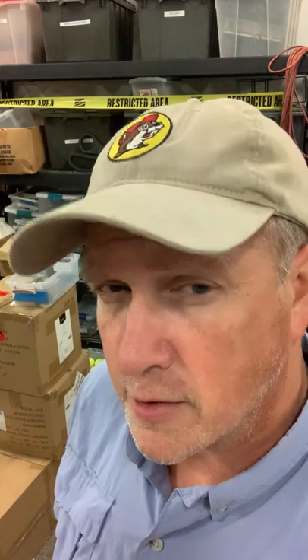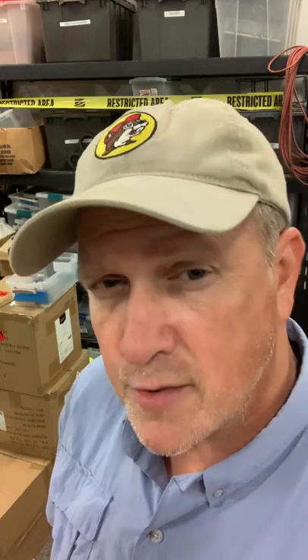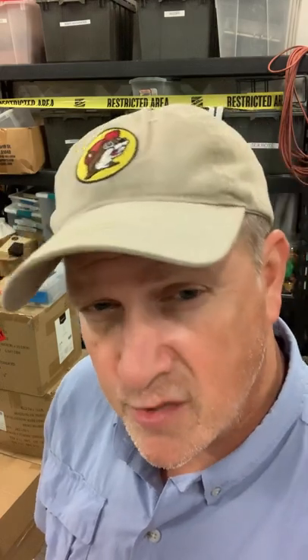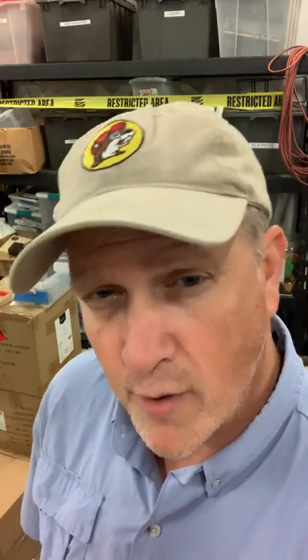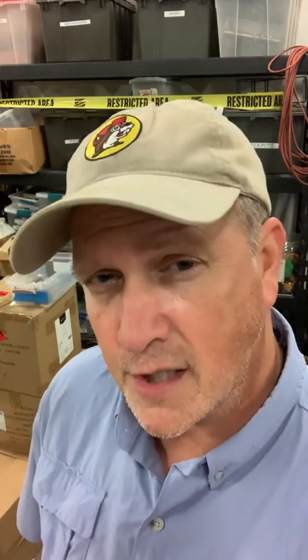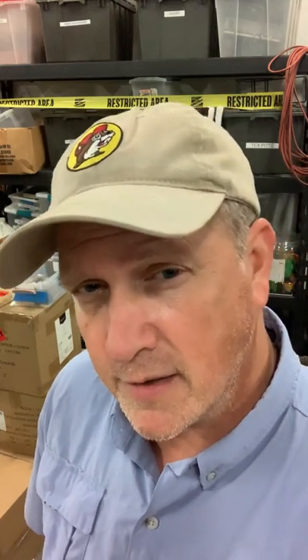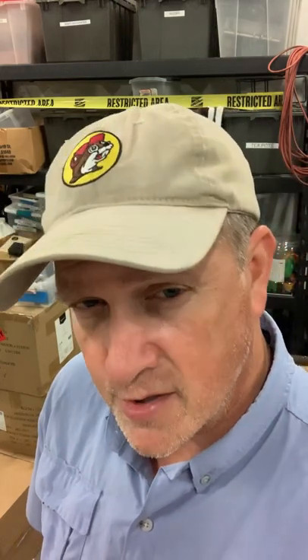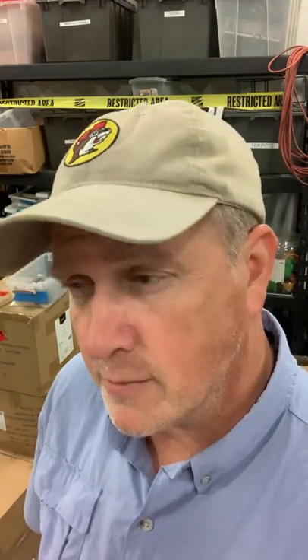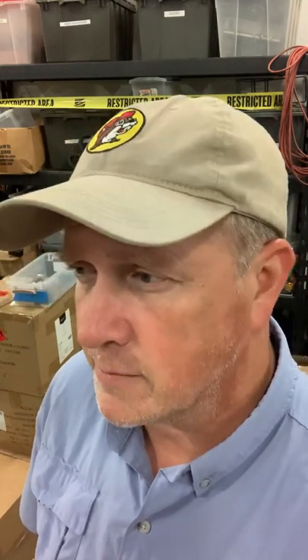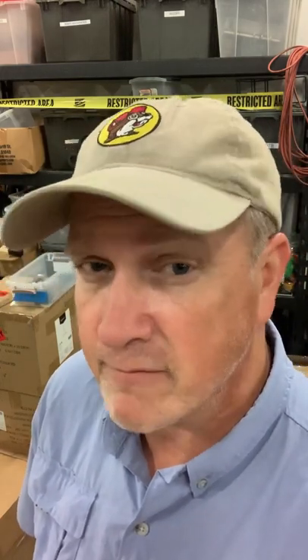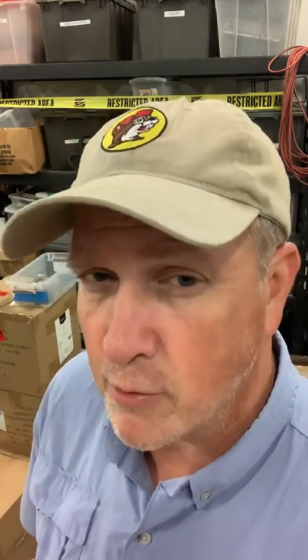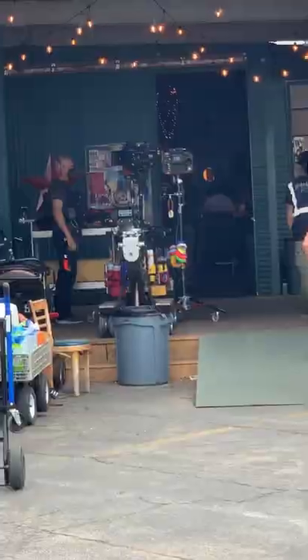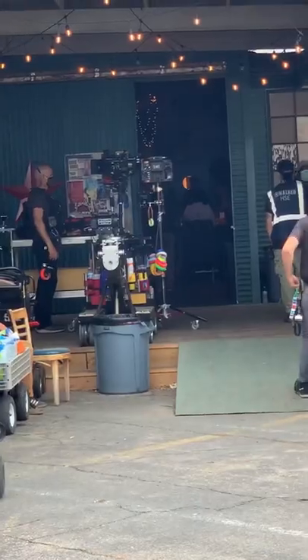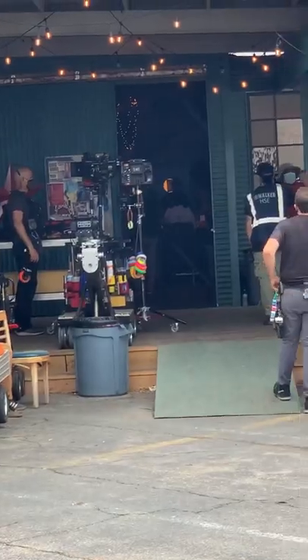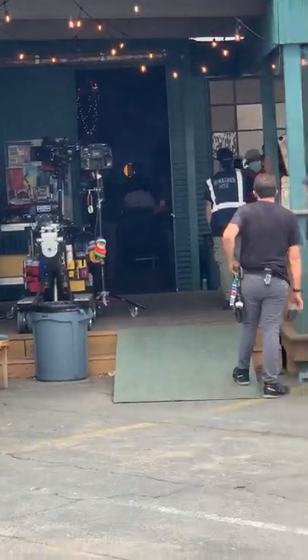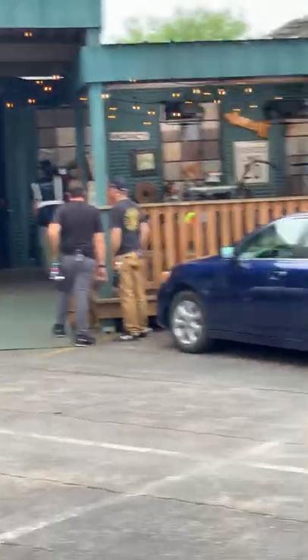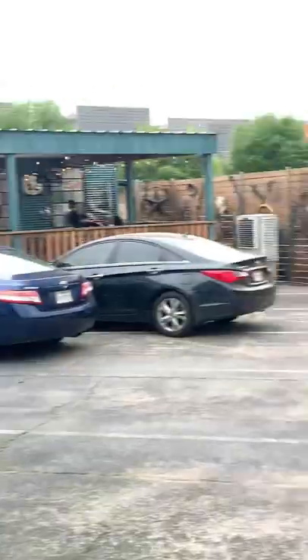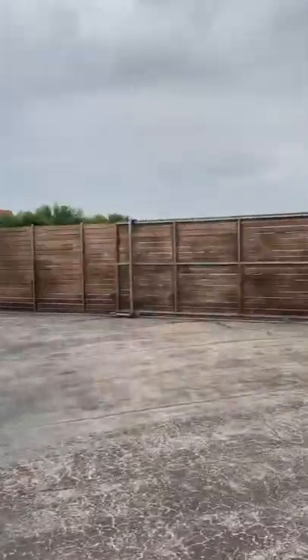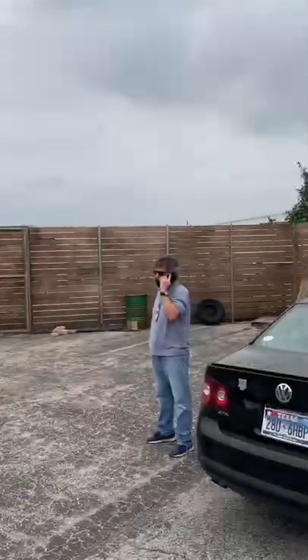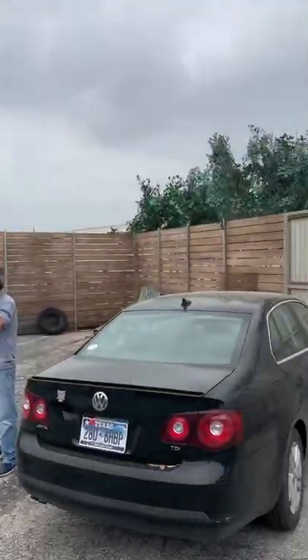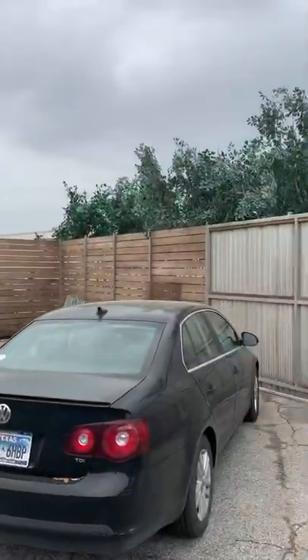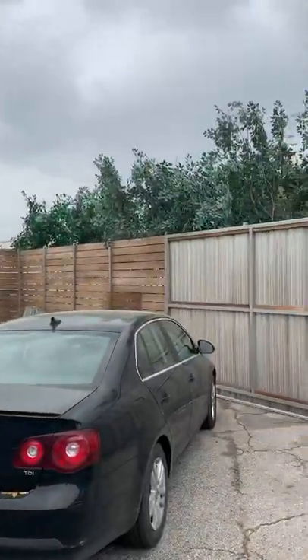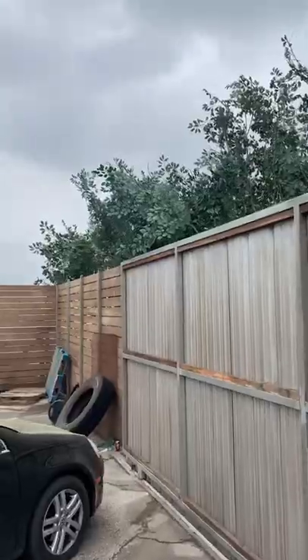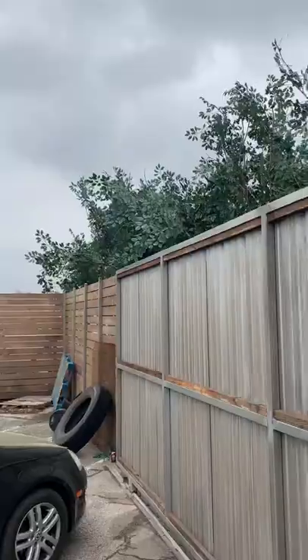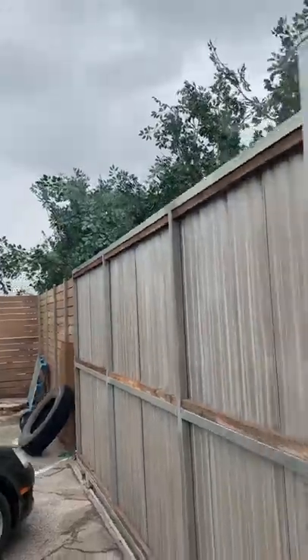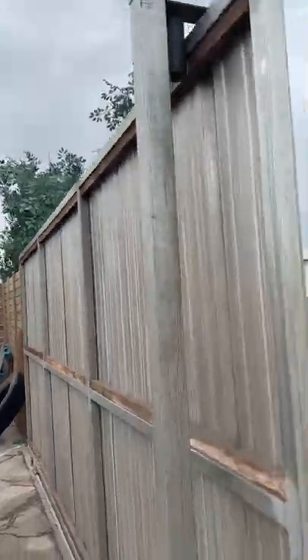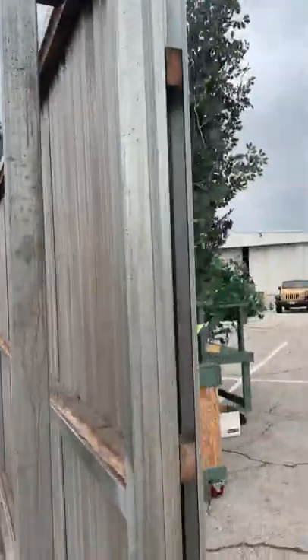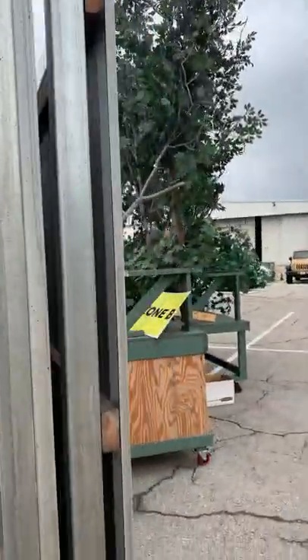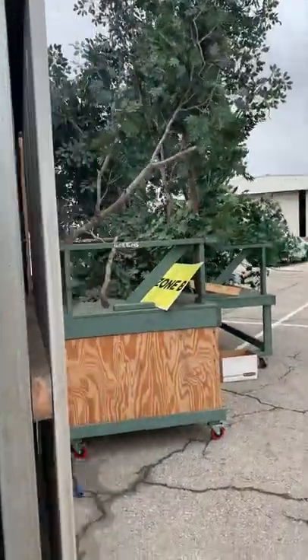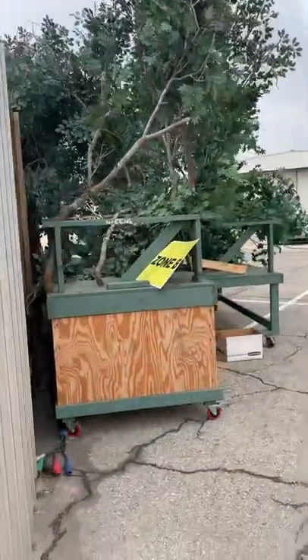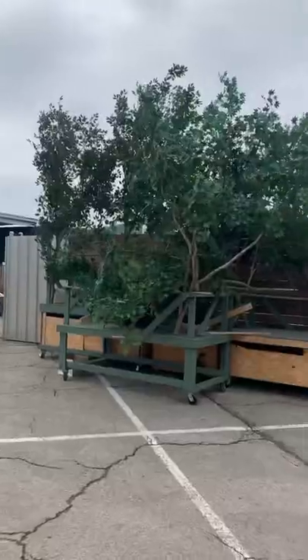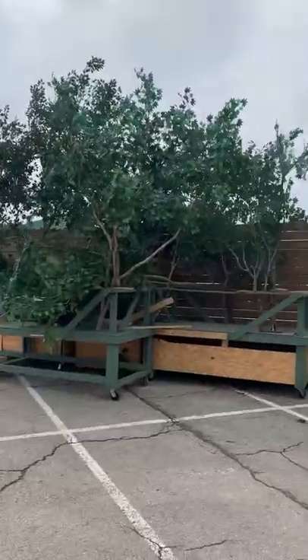The greens department is one of the rarely talked about departments on a film crew, but they're very important. Our set is built in the middle of a big concrete tarmac, and there's greenery that makes it look like it's been there a while. But in reality, it's just a portable forest on wheels.